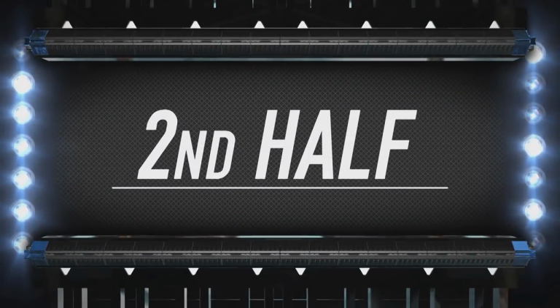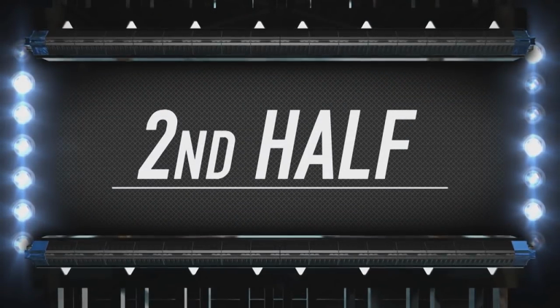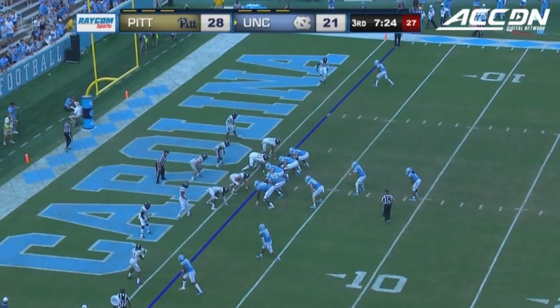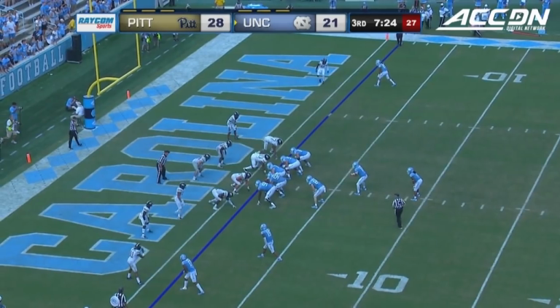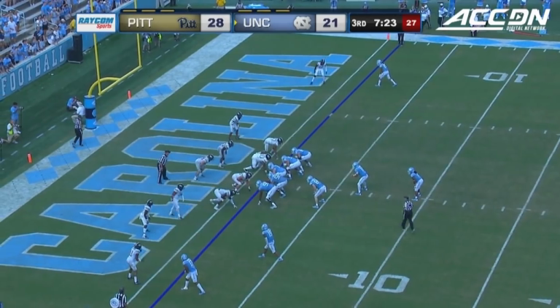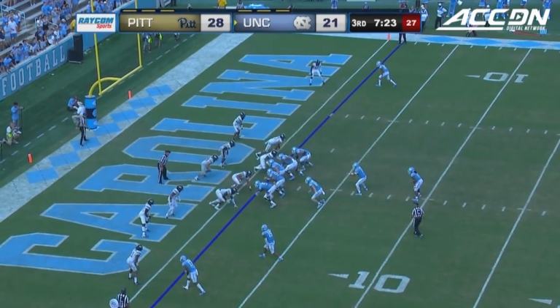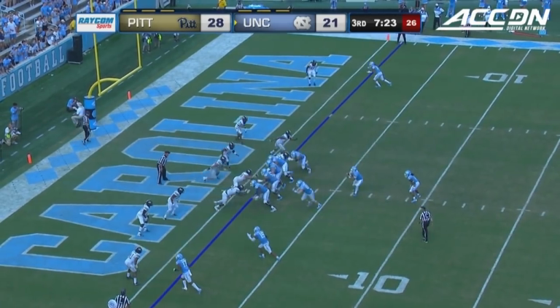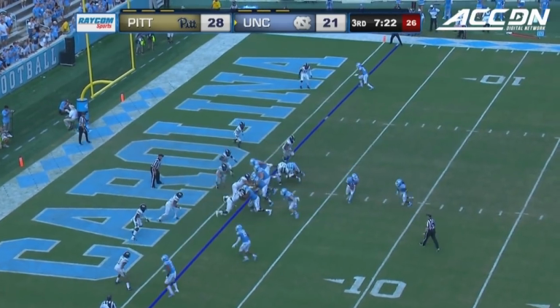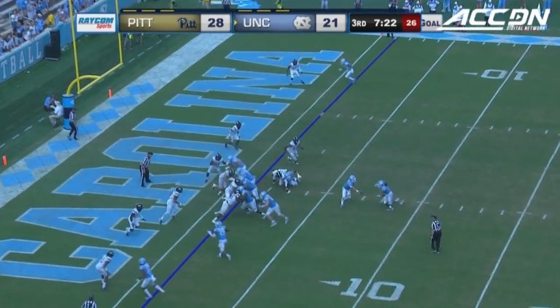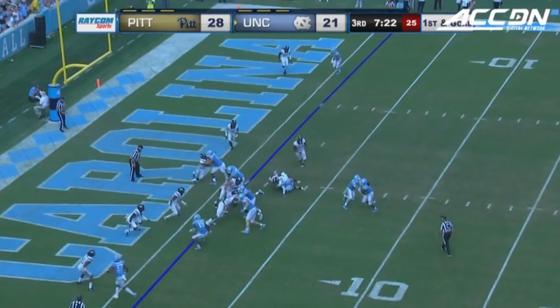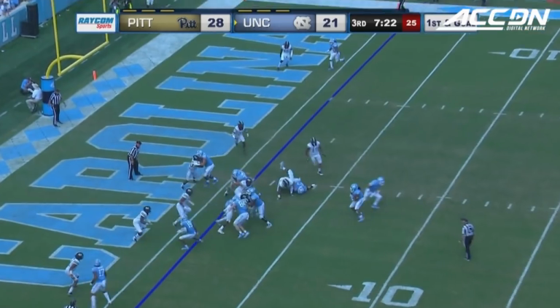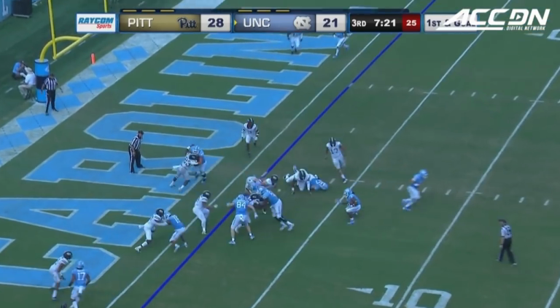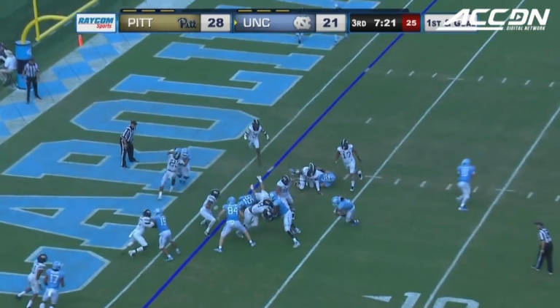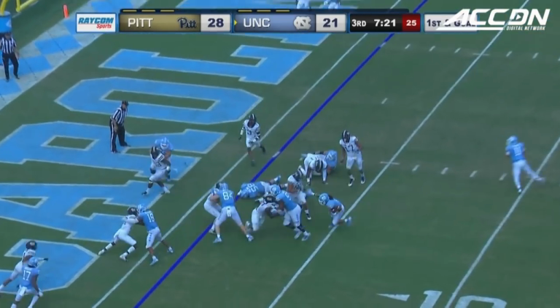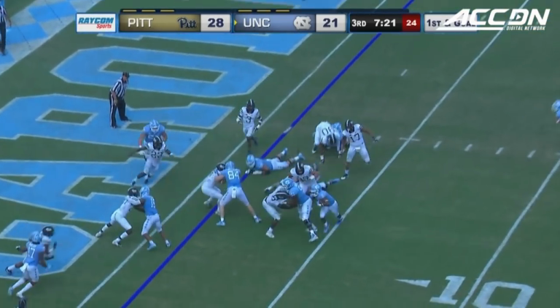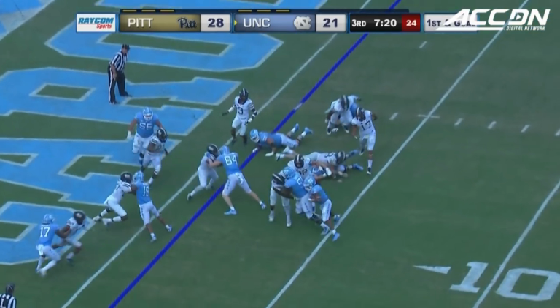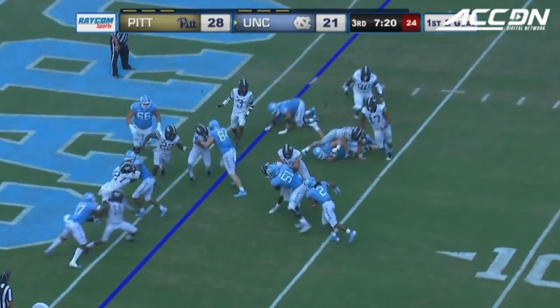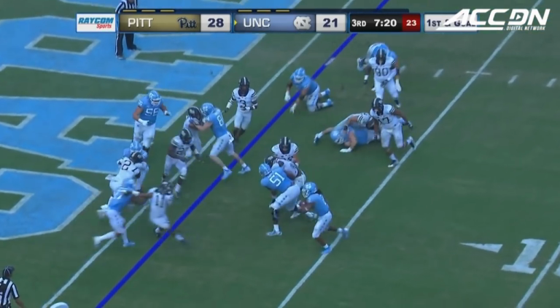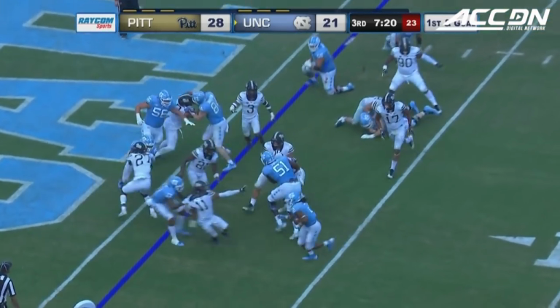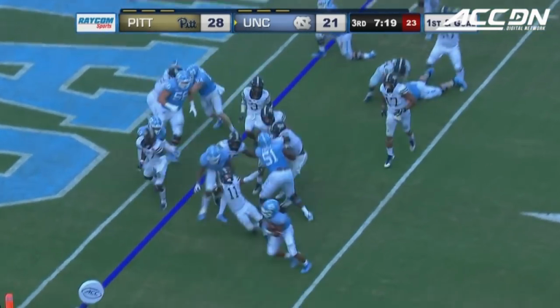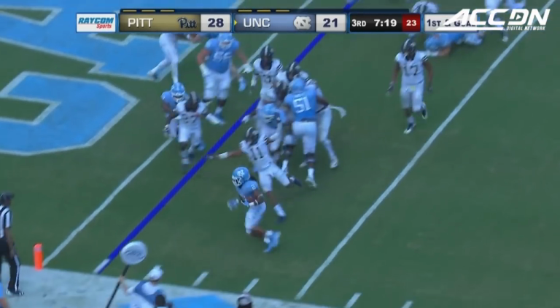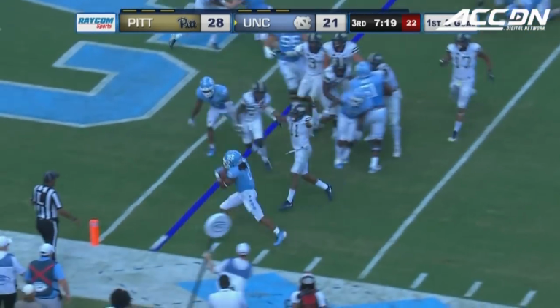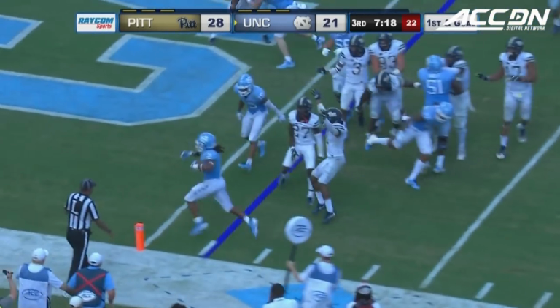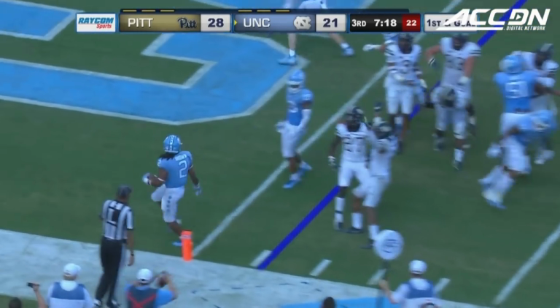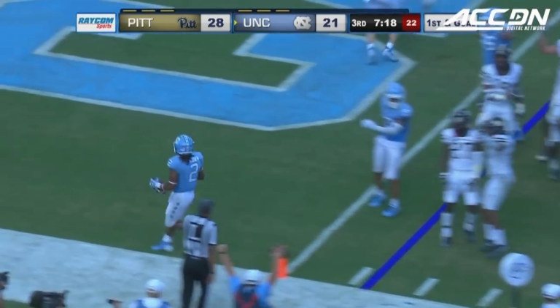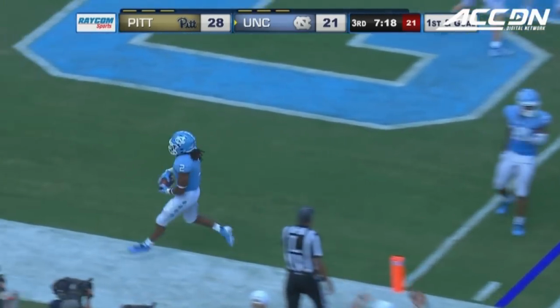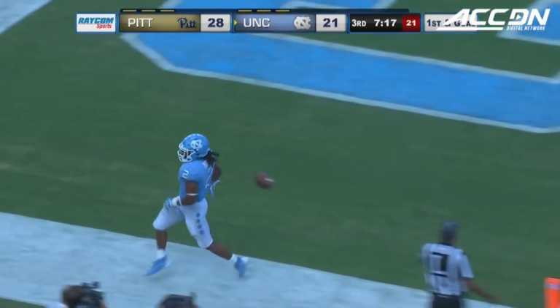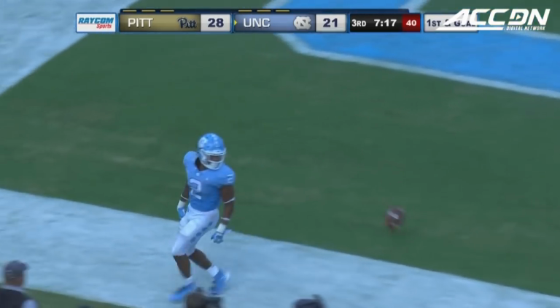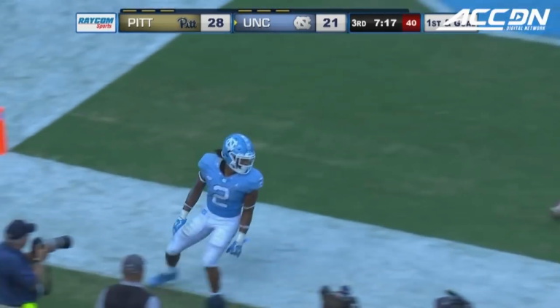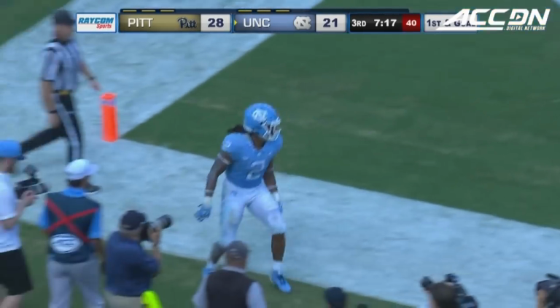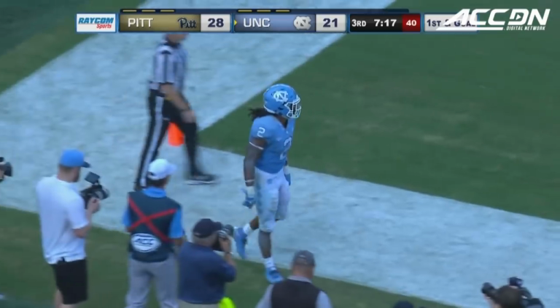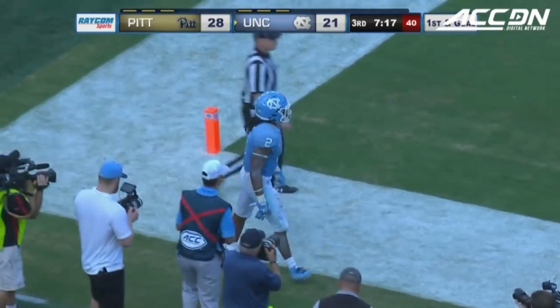On the last two pass plays, going to try to run it in. Jordan Brown cuts the corner and takes it in.